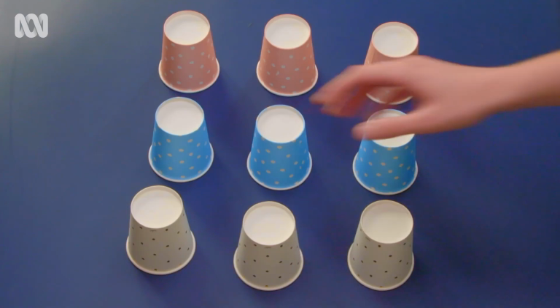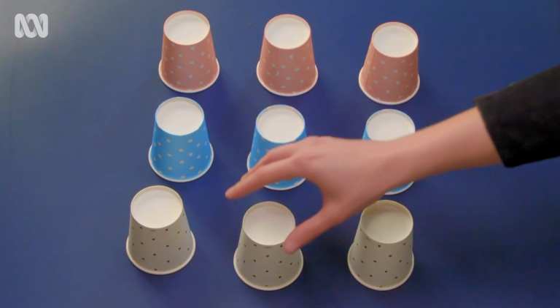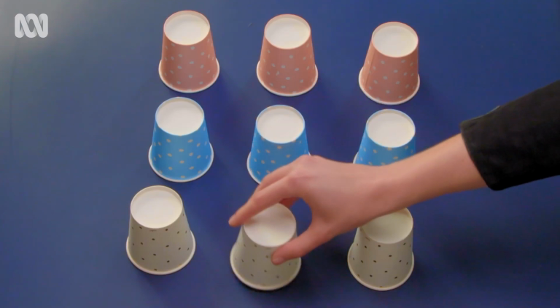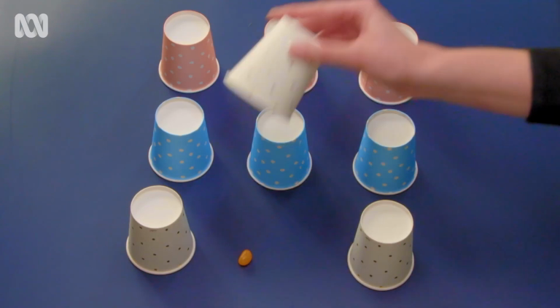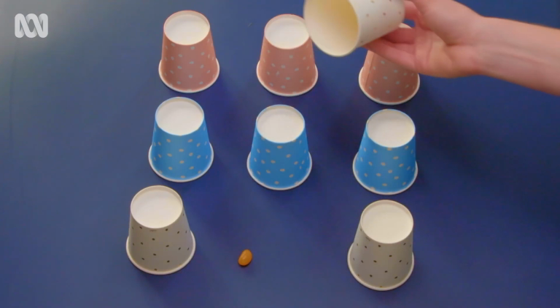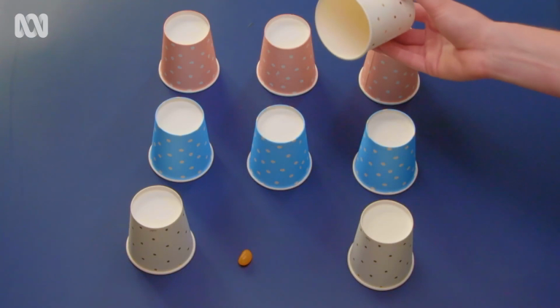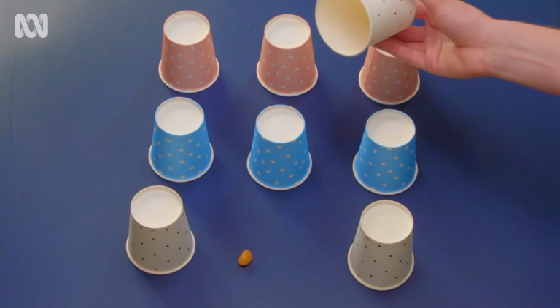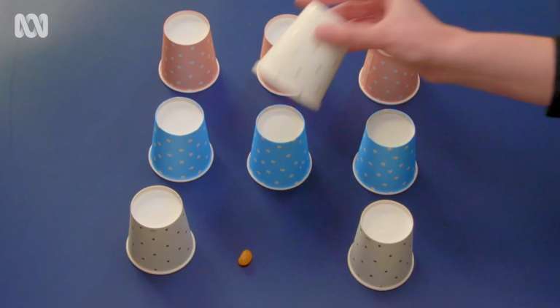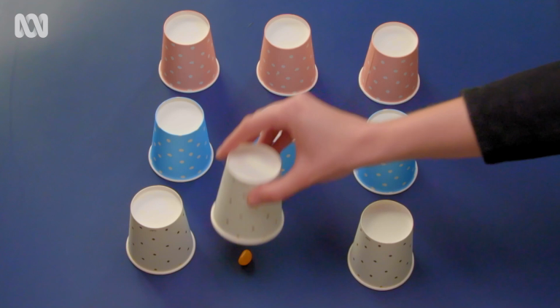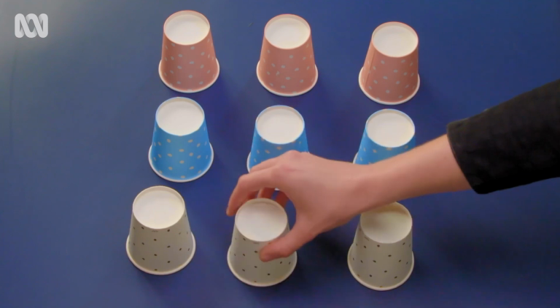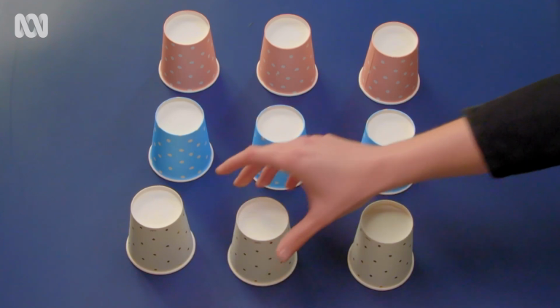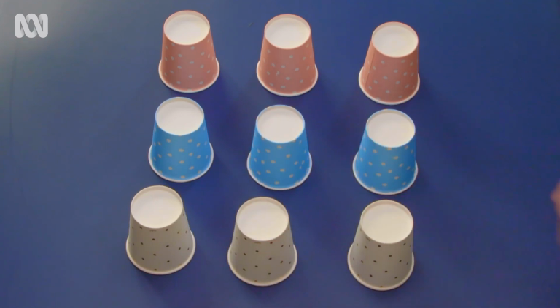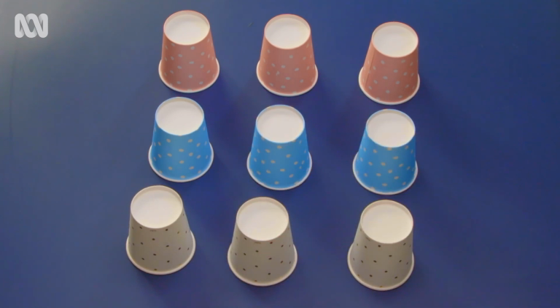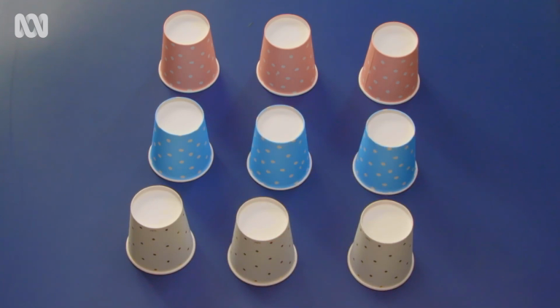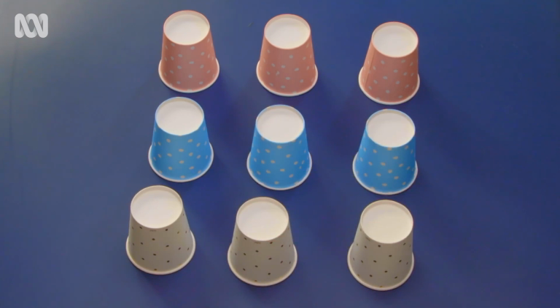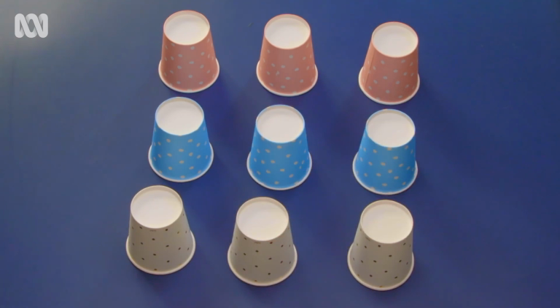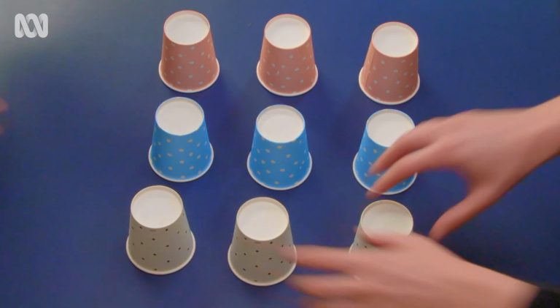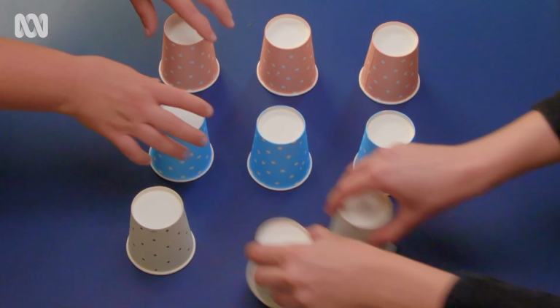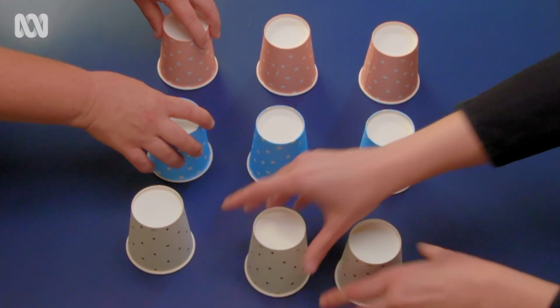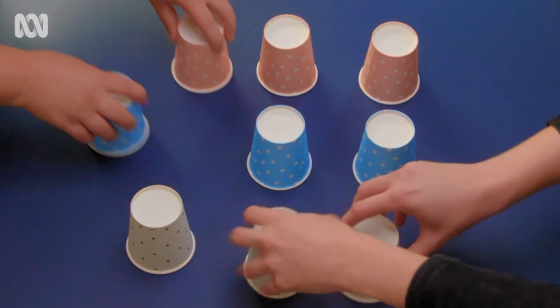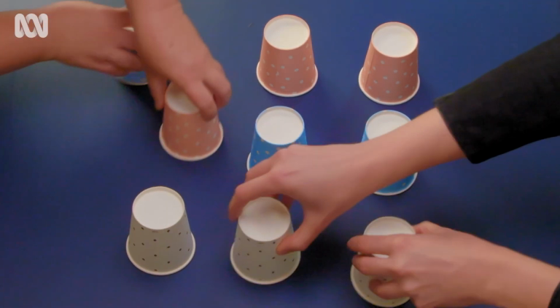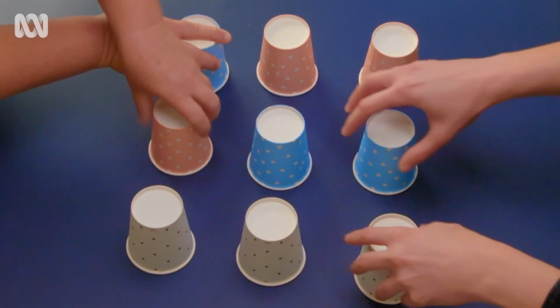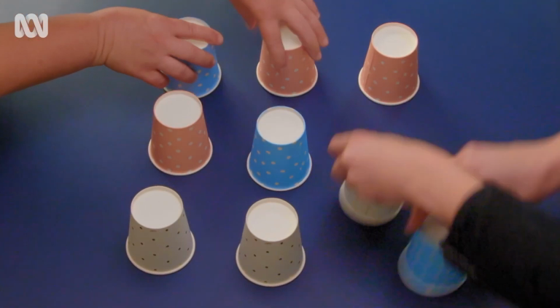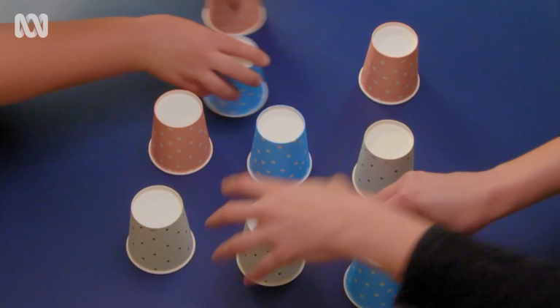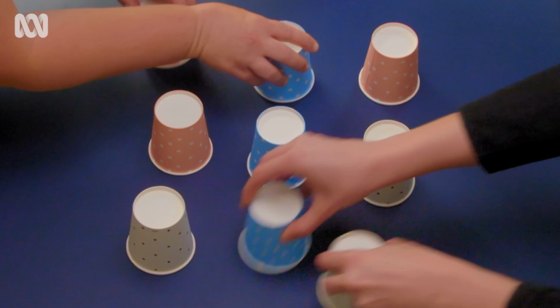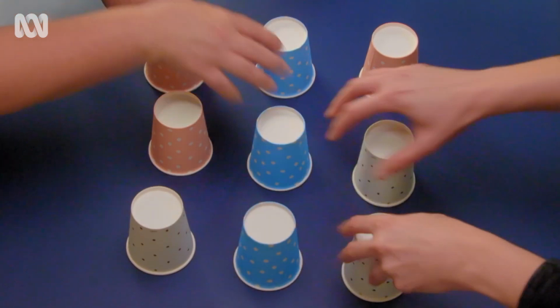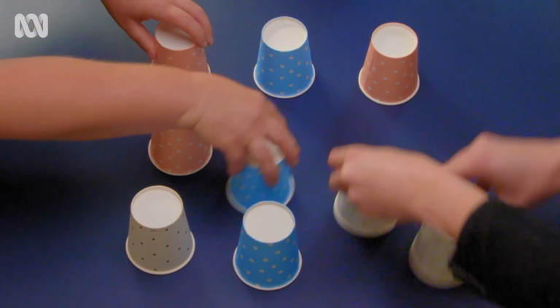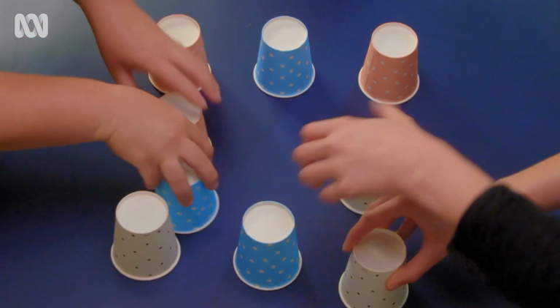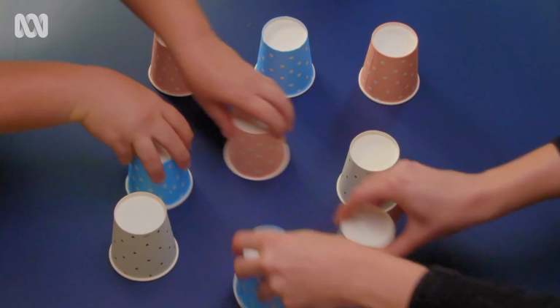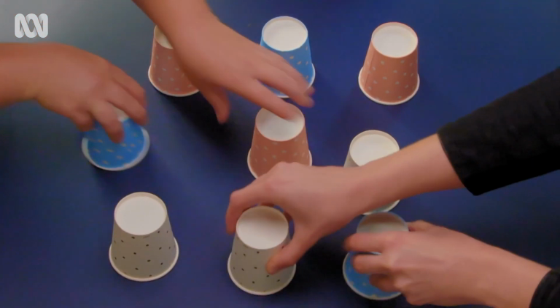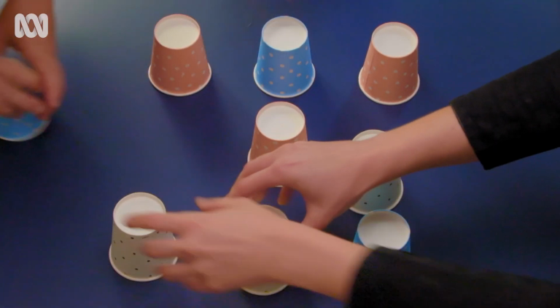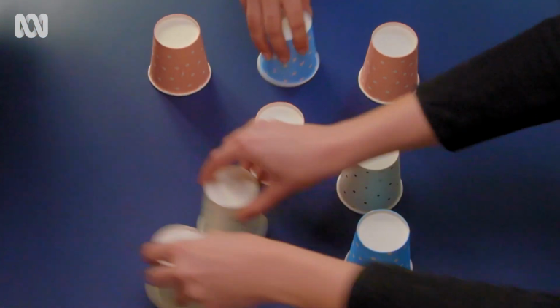Your job at home is to focus on the cup with the jelly bean underneath. With nine cups on the move, it won't be easy.